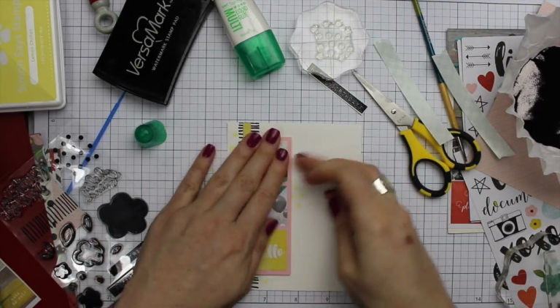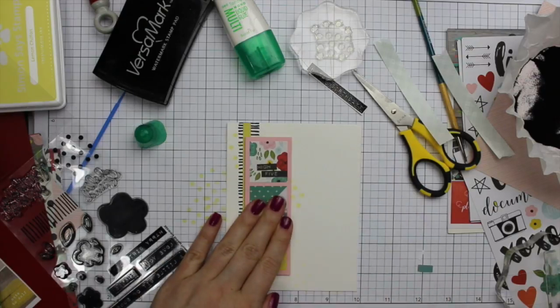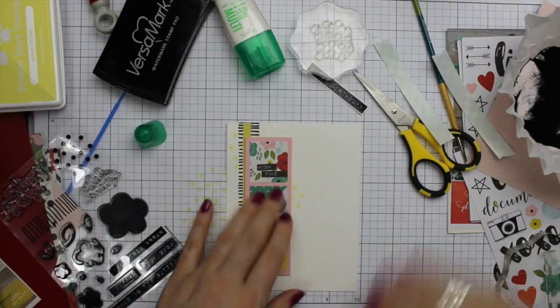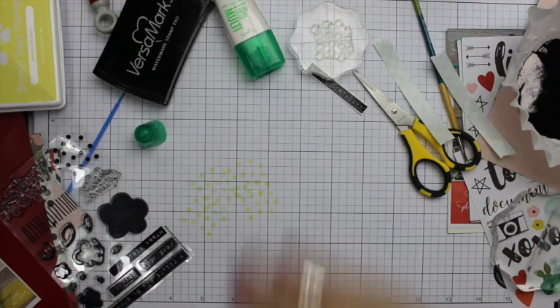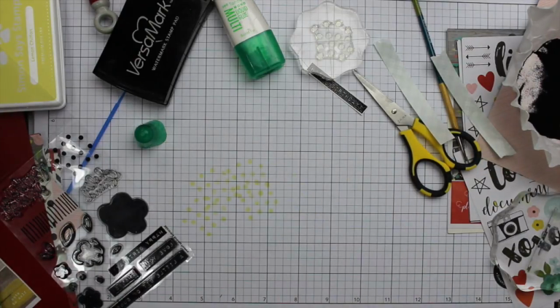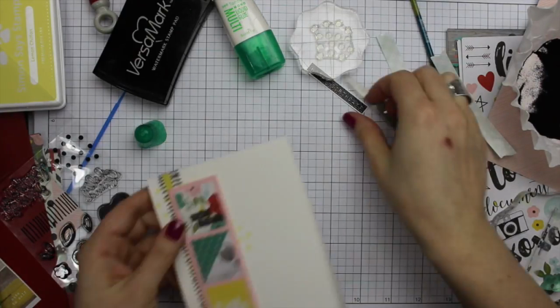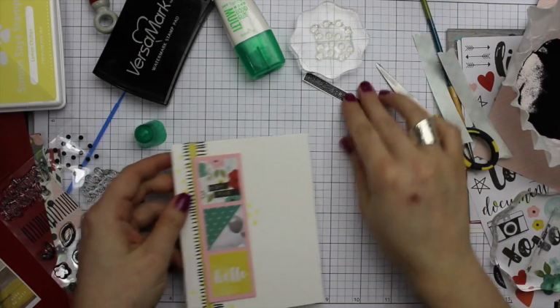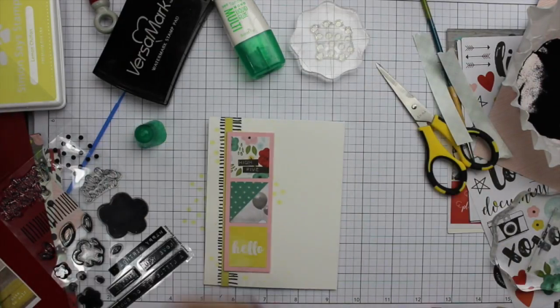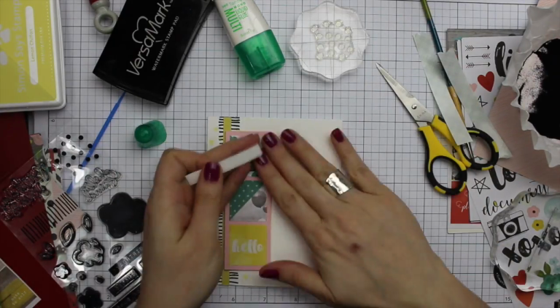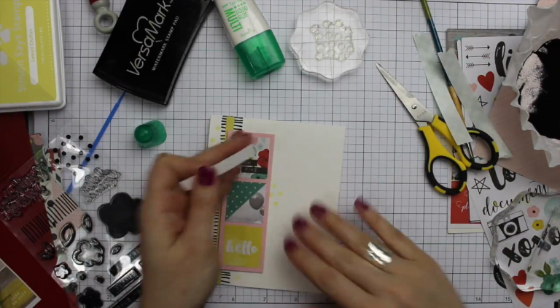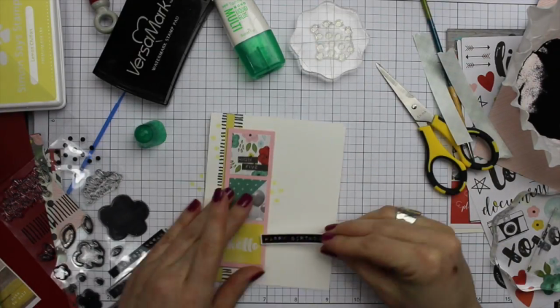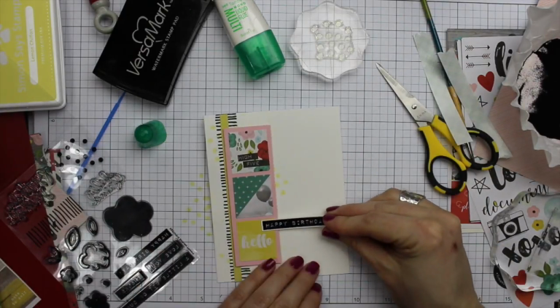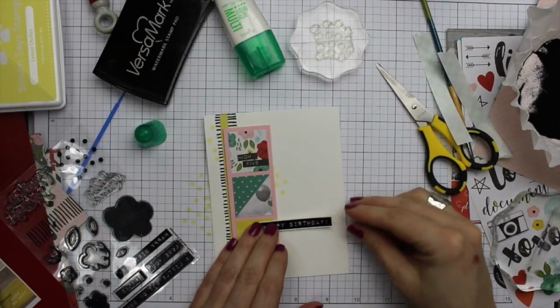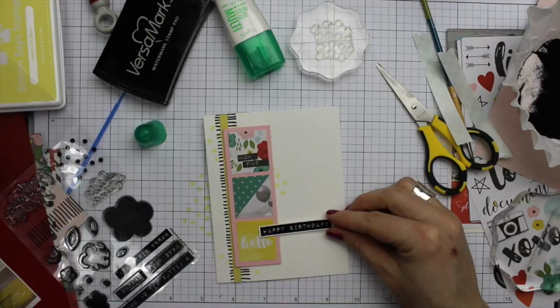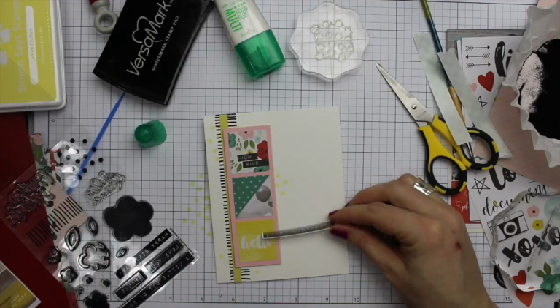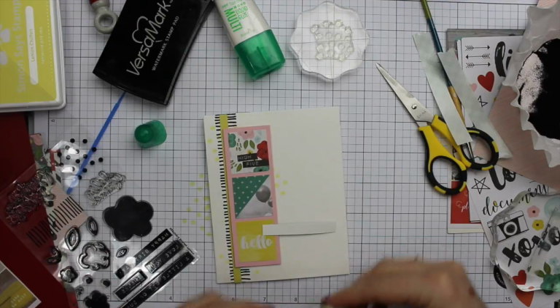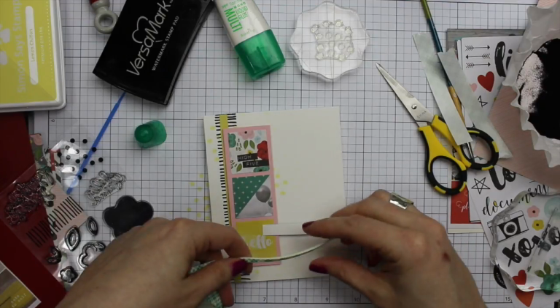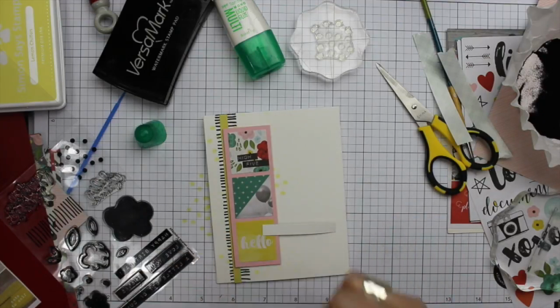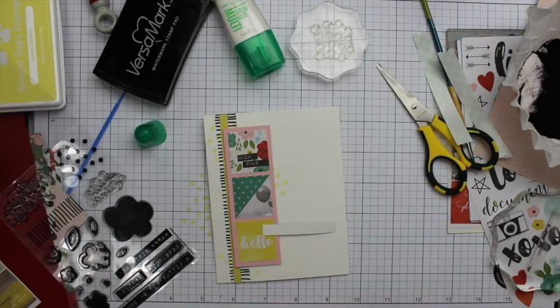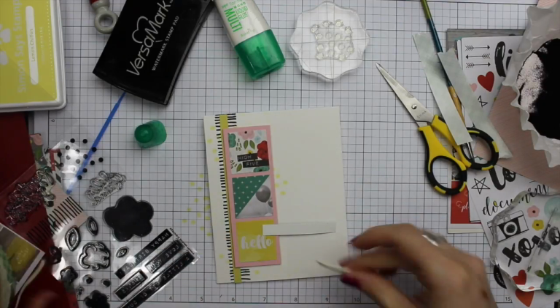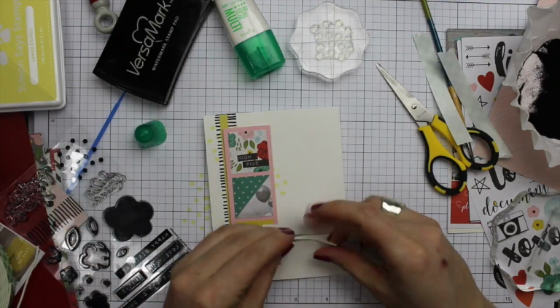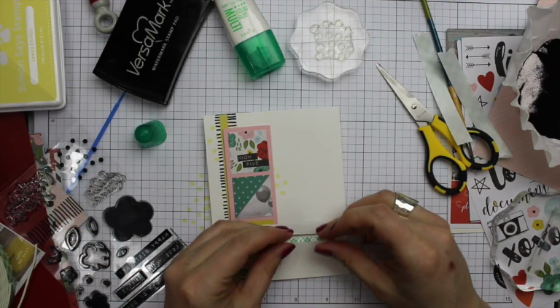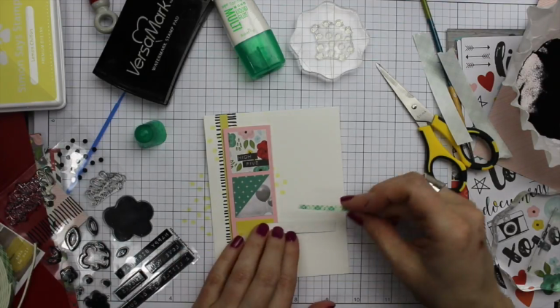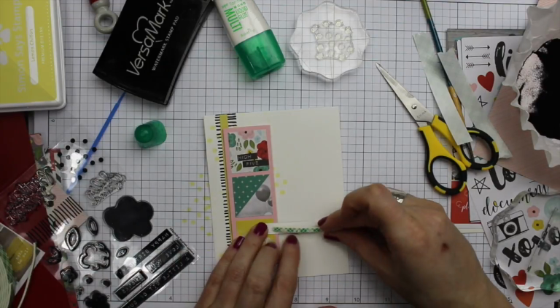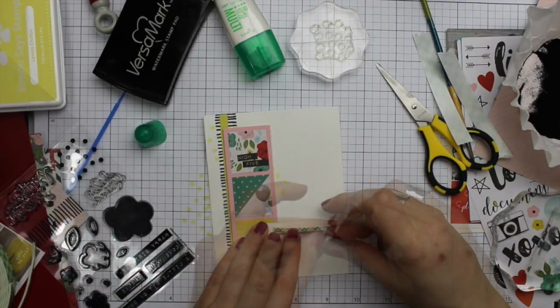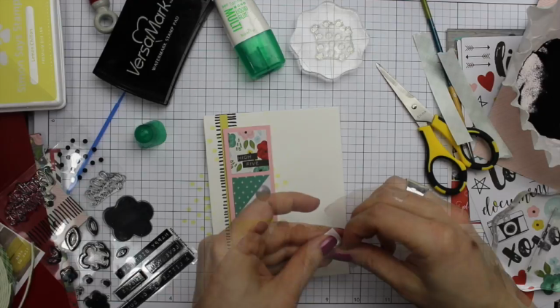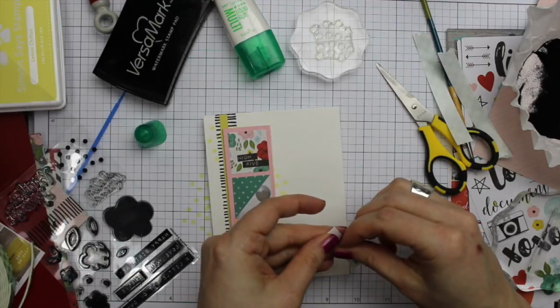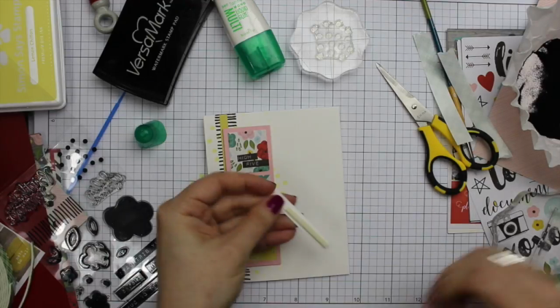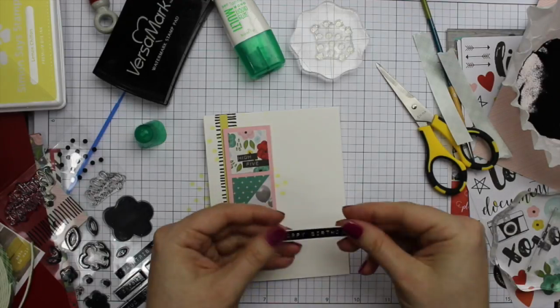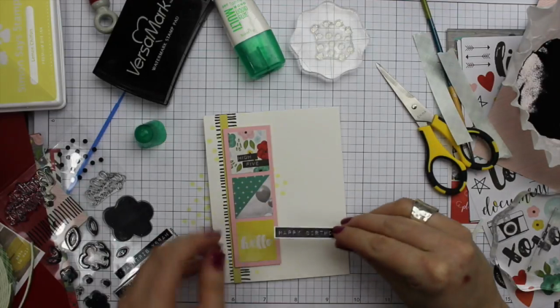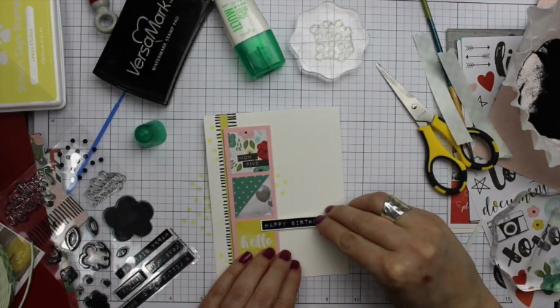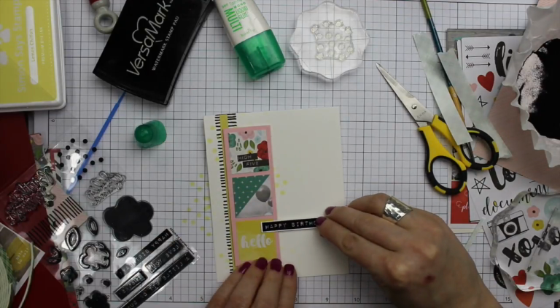Then I attached the little sticker panel with some foam tape, and I used a really narrow strip of more foam tape to attach the sentiment. And then of course I had to finish the inside of the card.